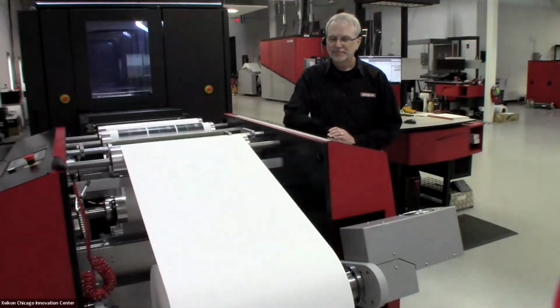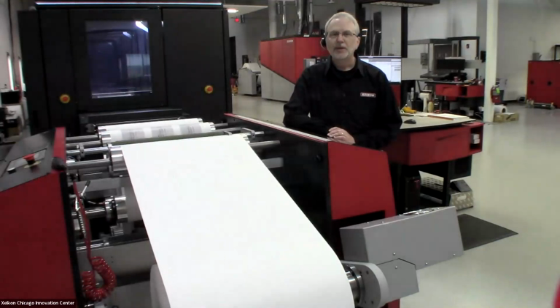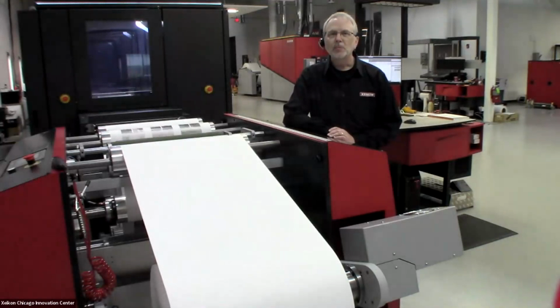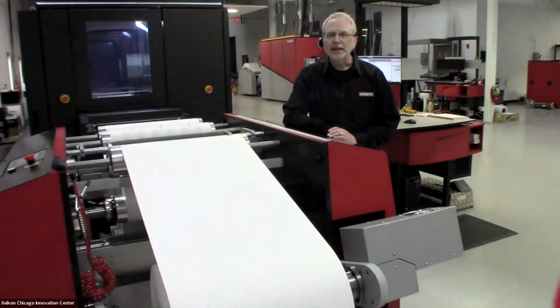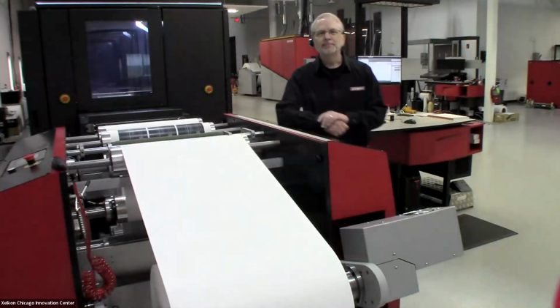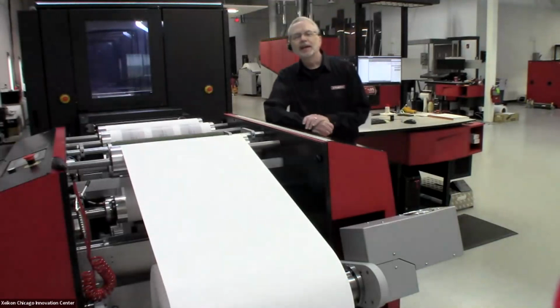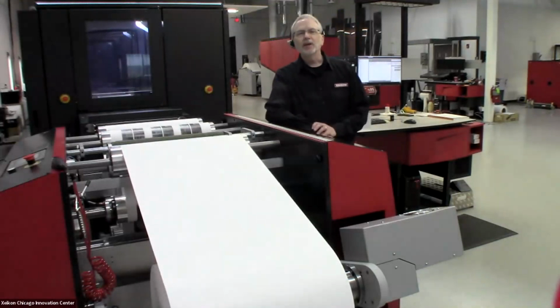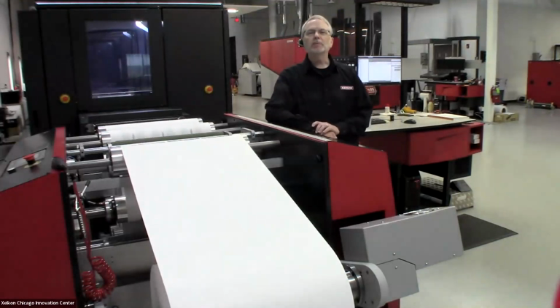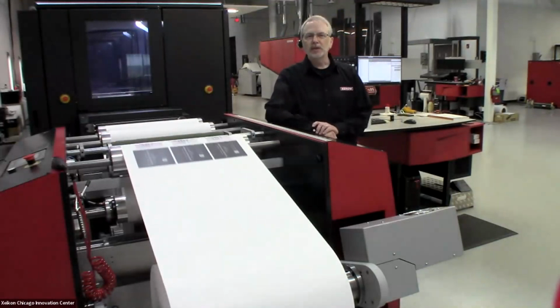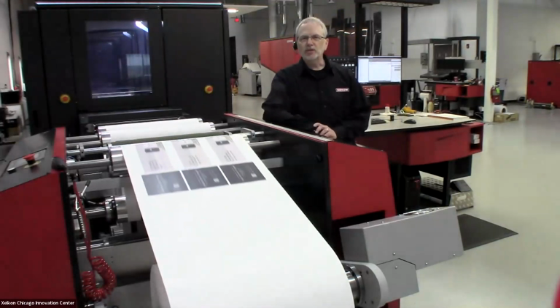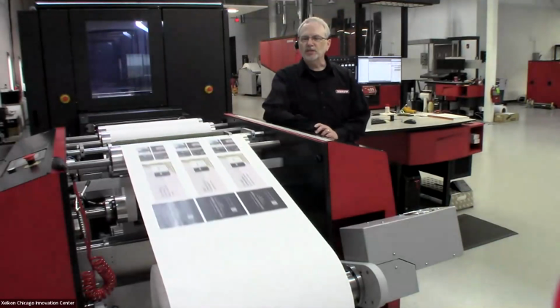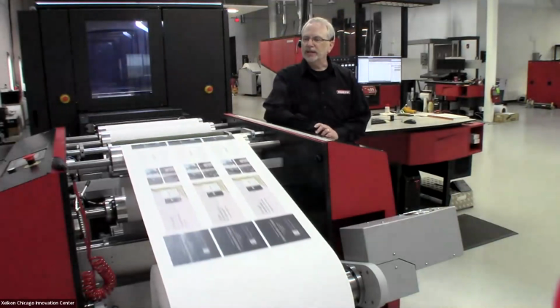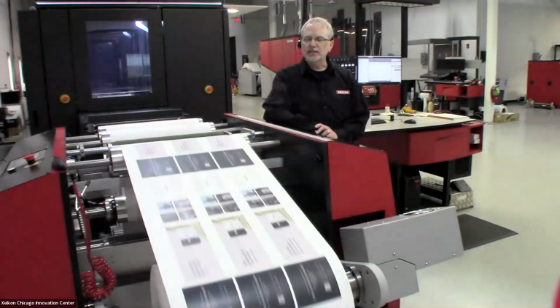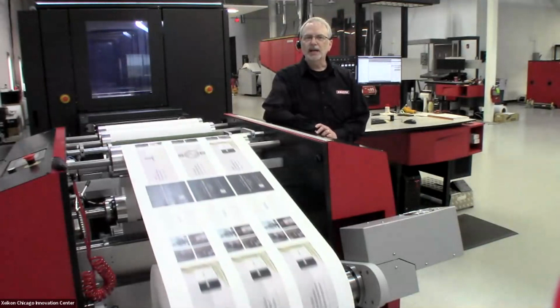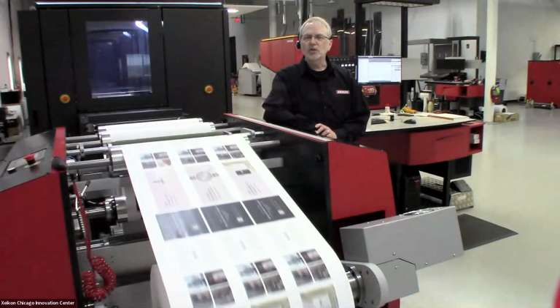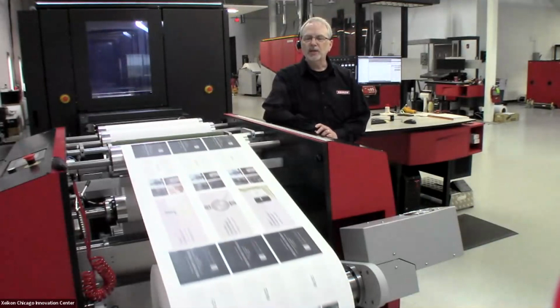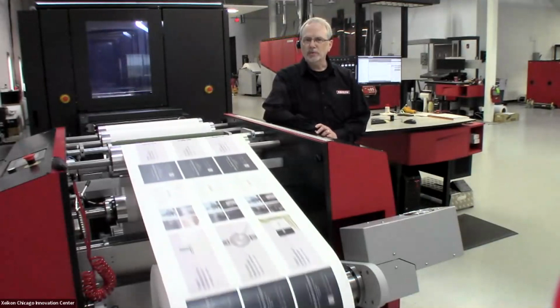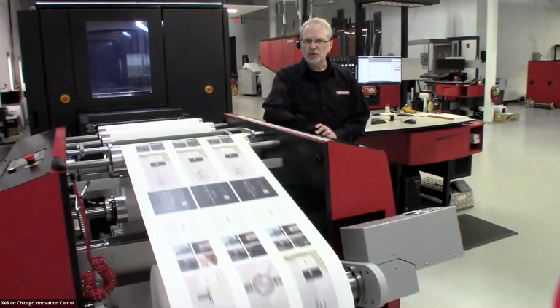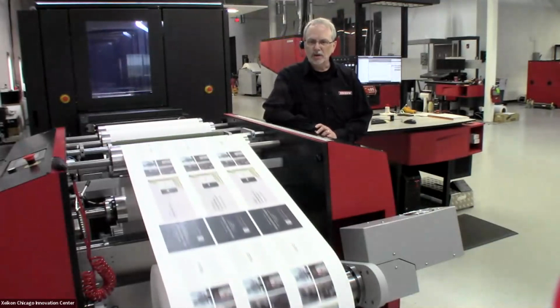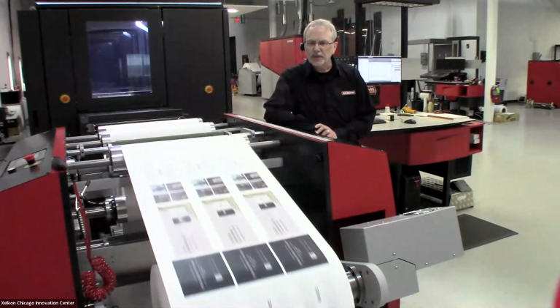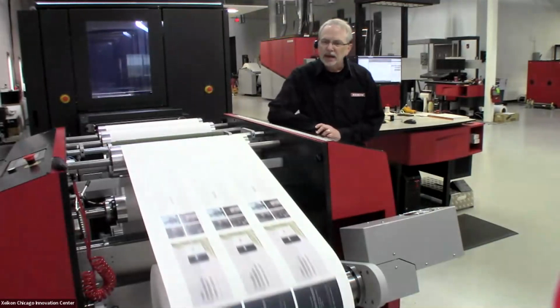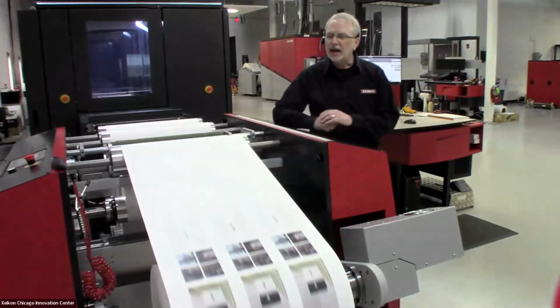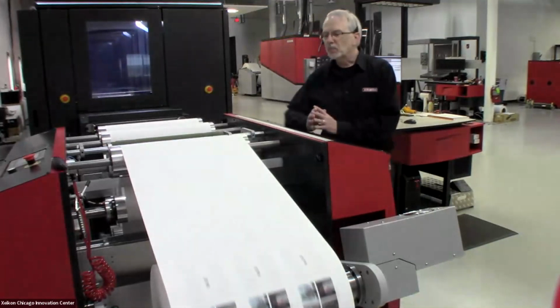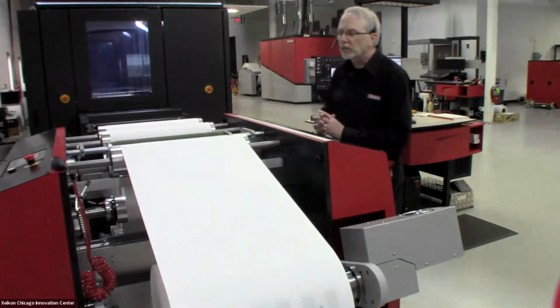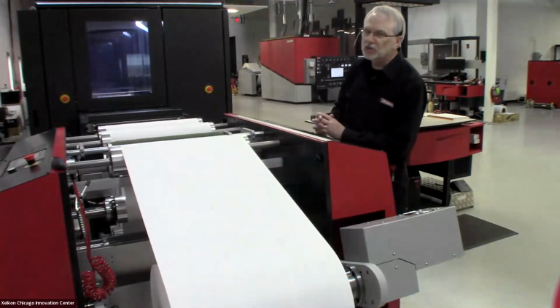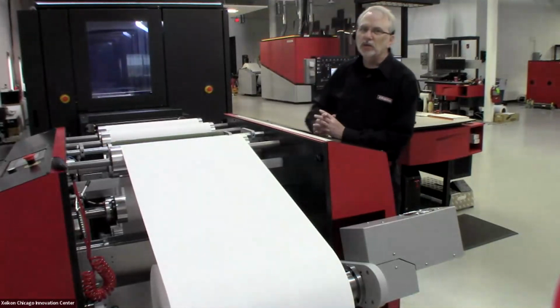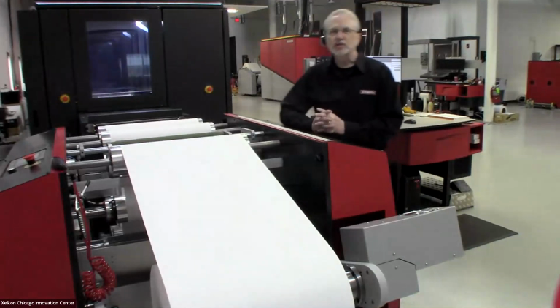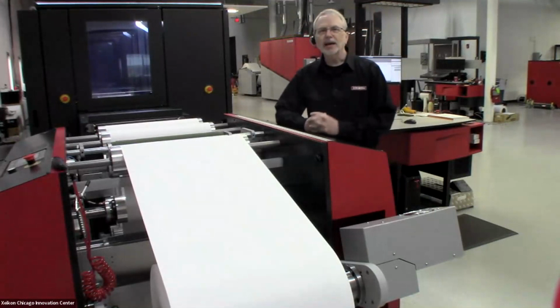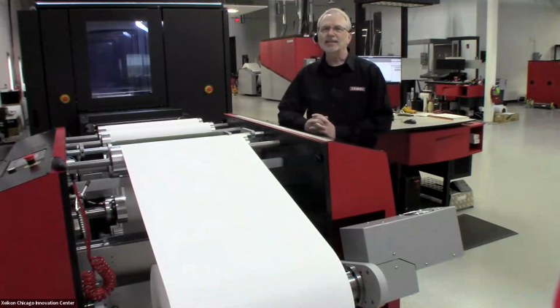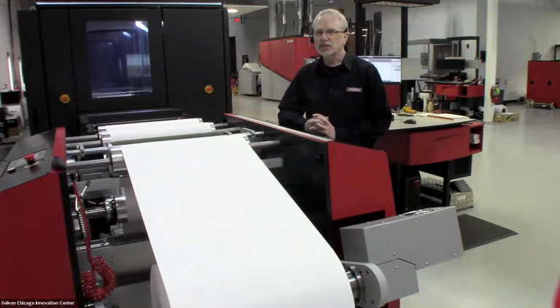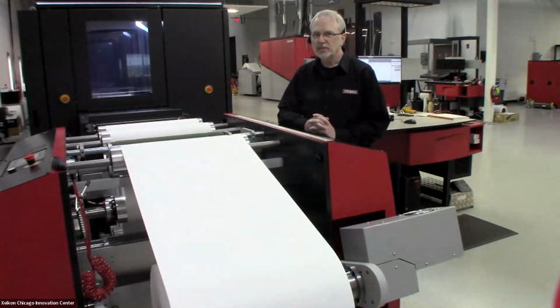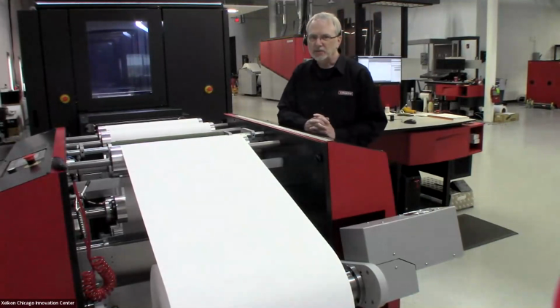Good morning, and welcome to the Innovation Center here at Zycon's U.S. headquarters in Chicago. This morning, we're going to be showing you the Zycon SX-30,000.